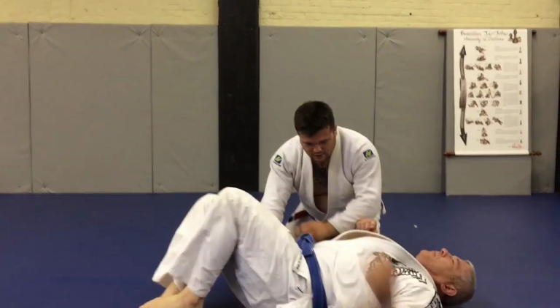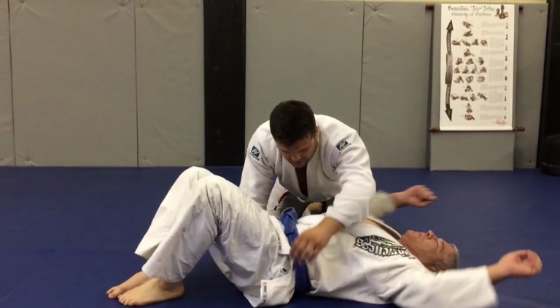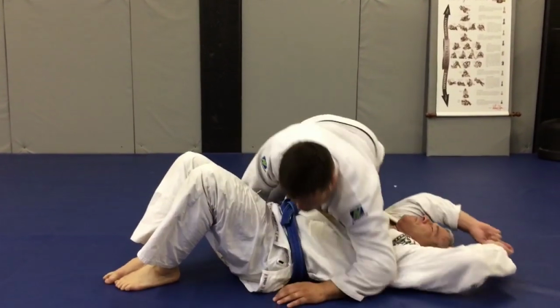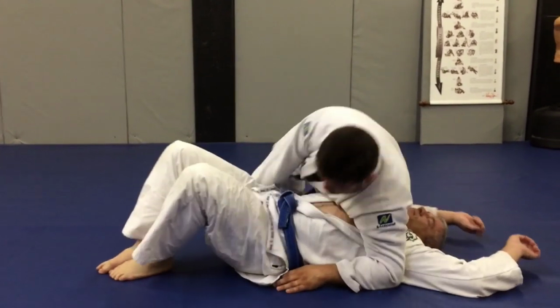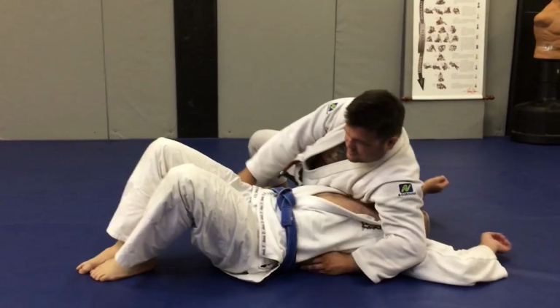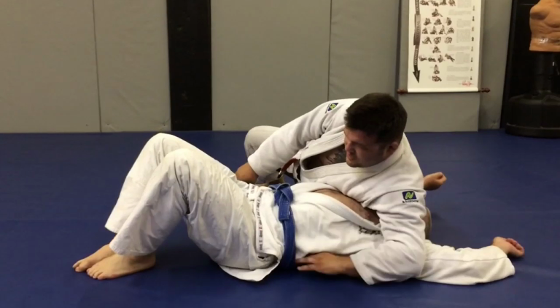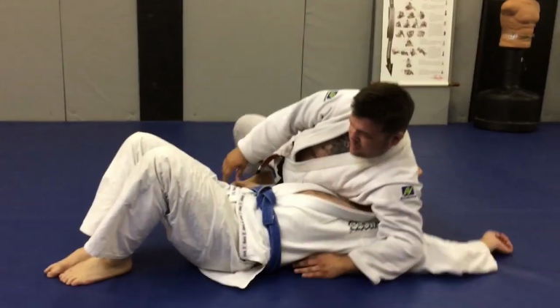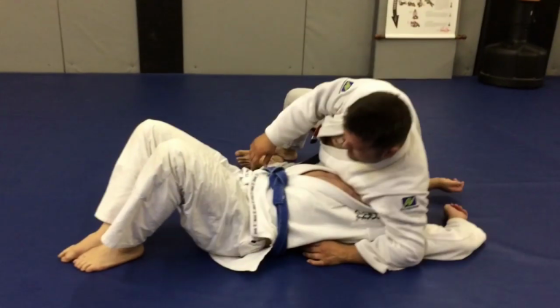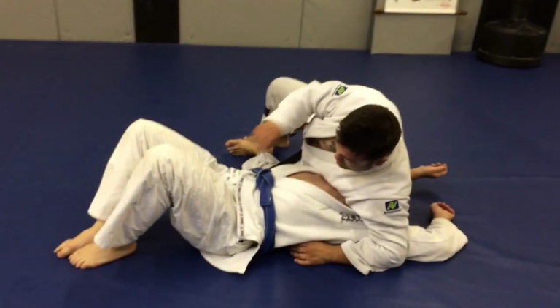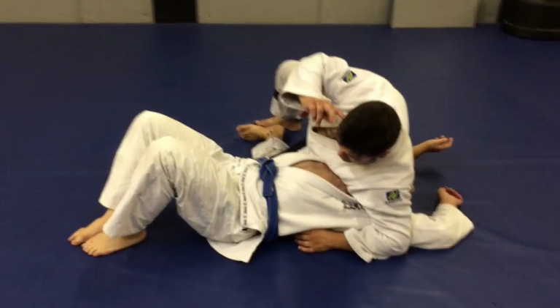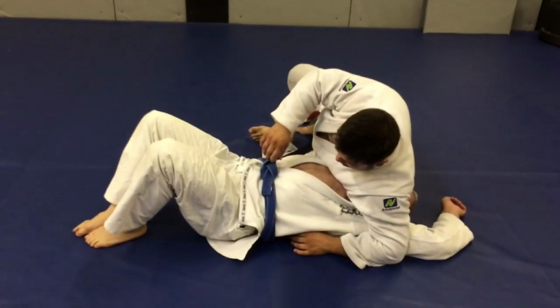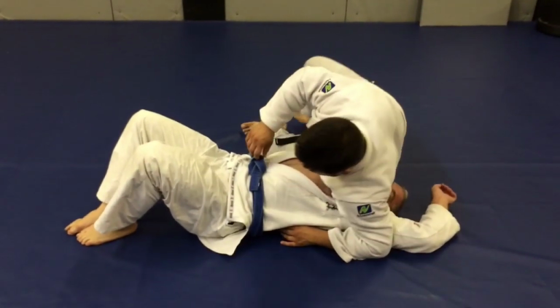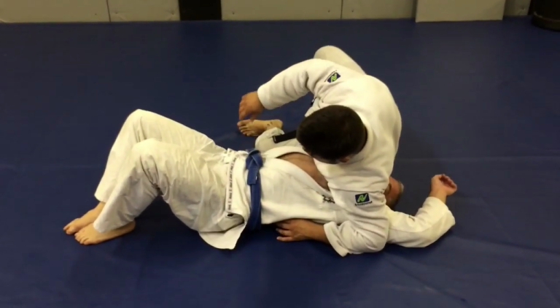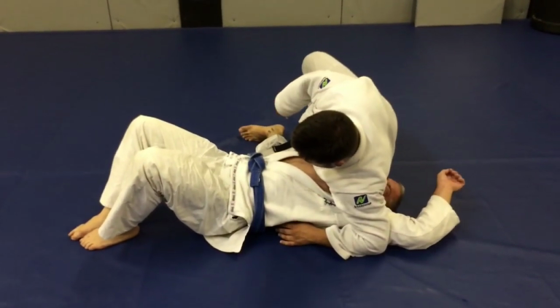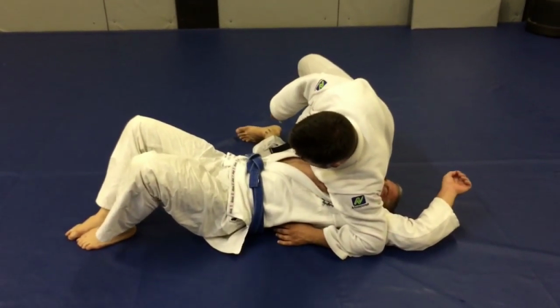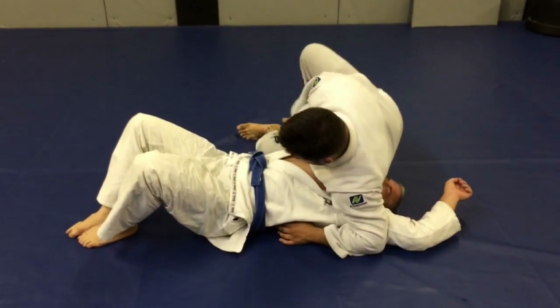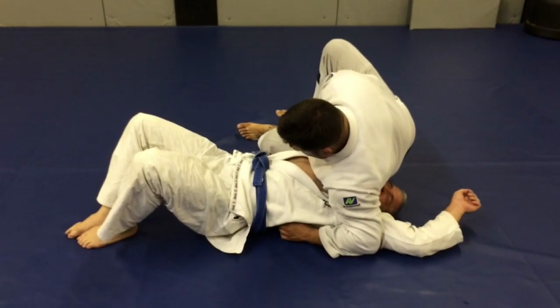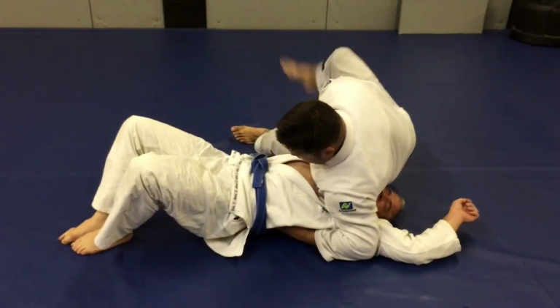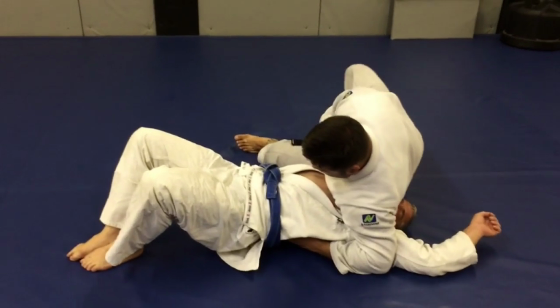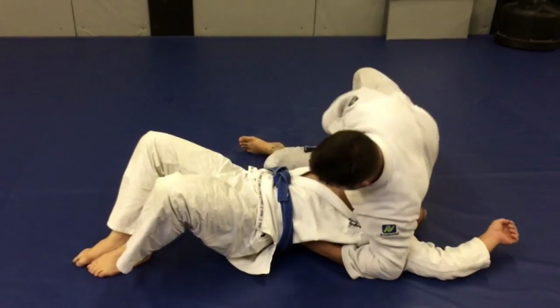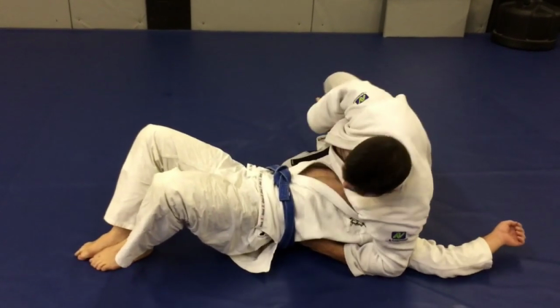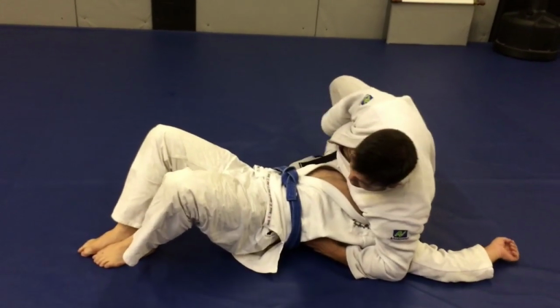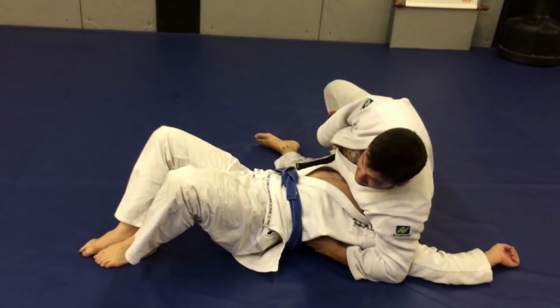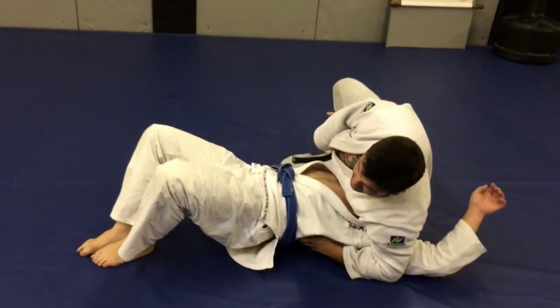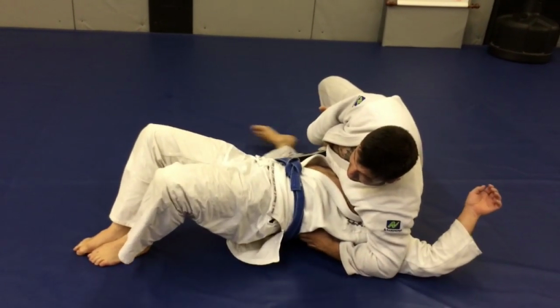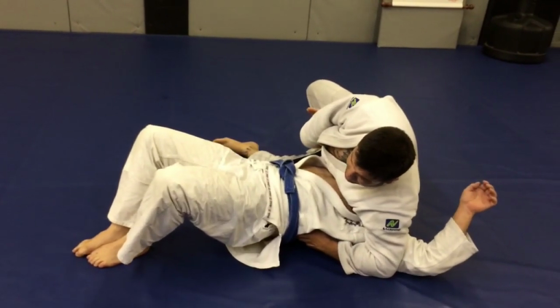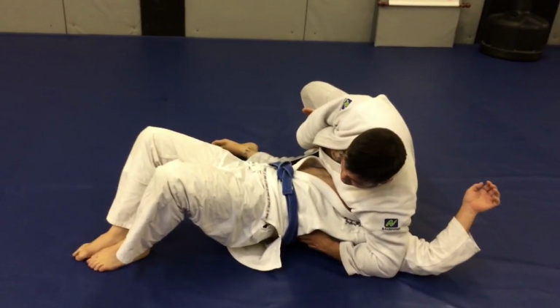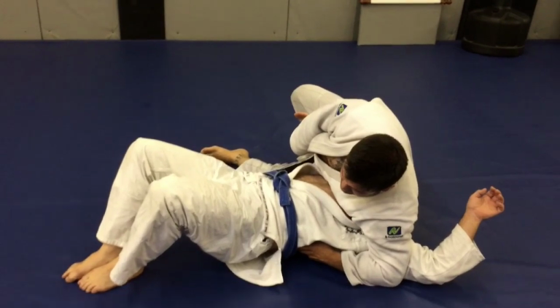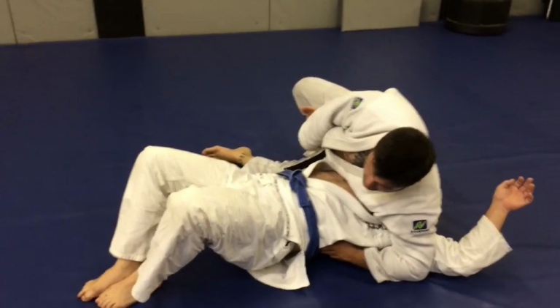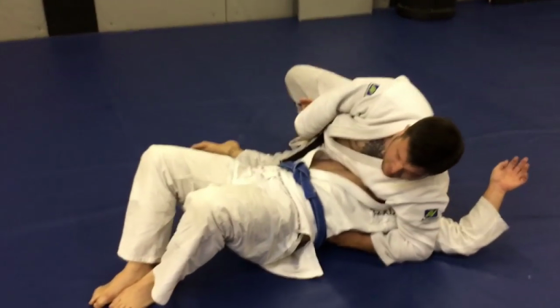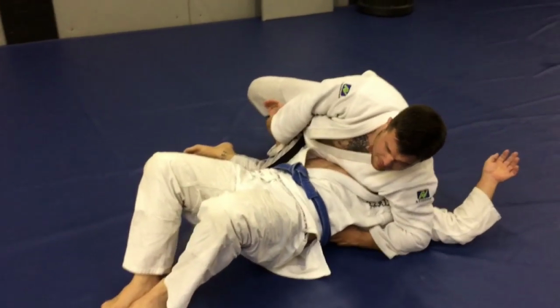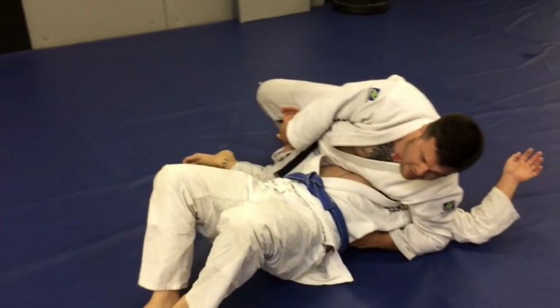So this time I've got the same position. I slide everything up. He's grabbing my leg, he's reaching between my legs. I get the wrist, break it, and here I am. But I can't get my calf underneath his tricep — maybe he's keeping his arm down.